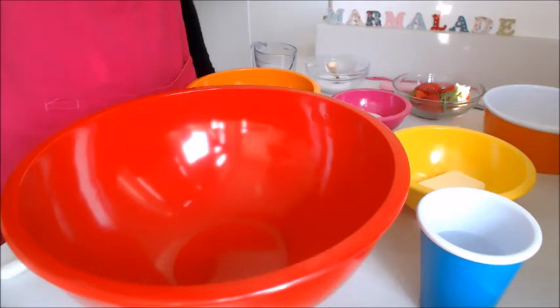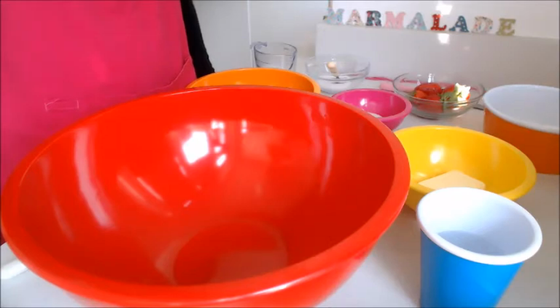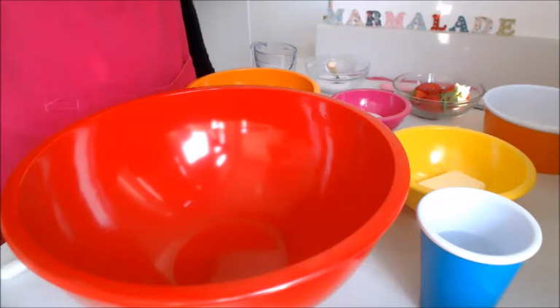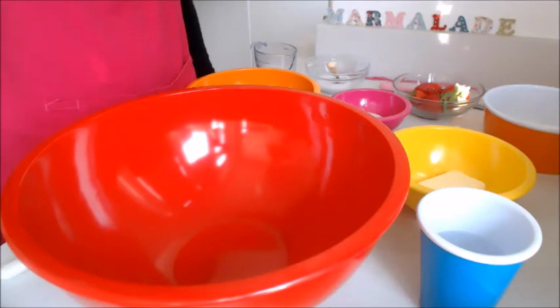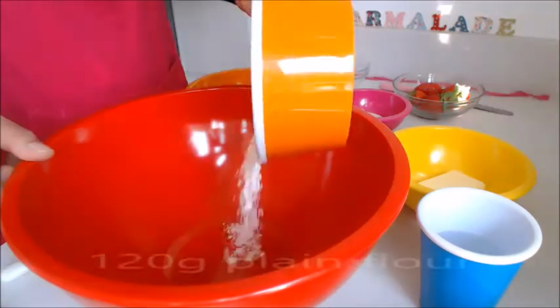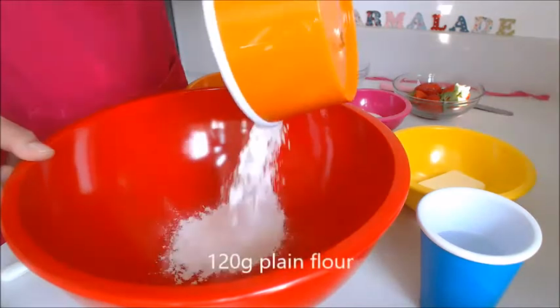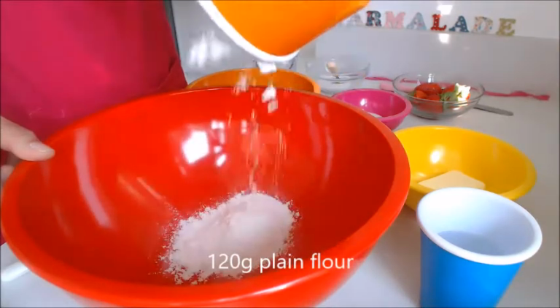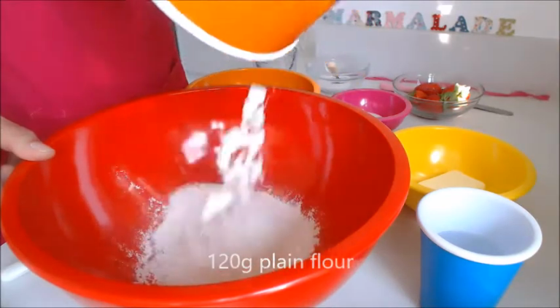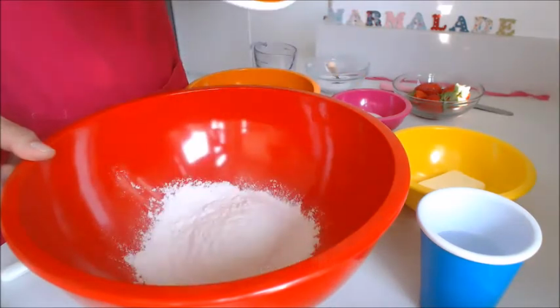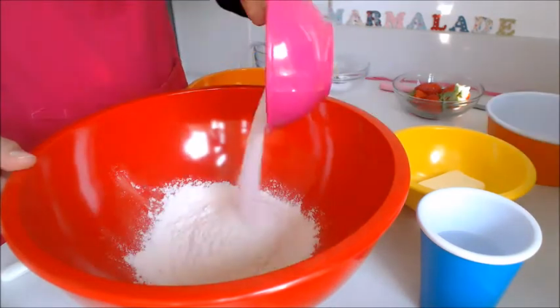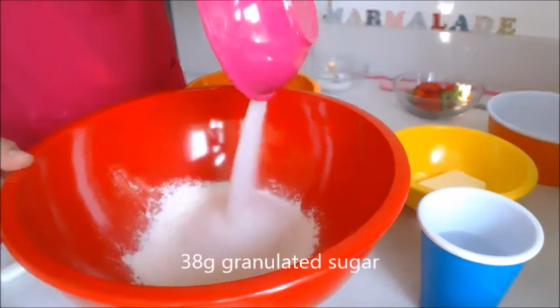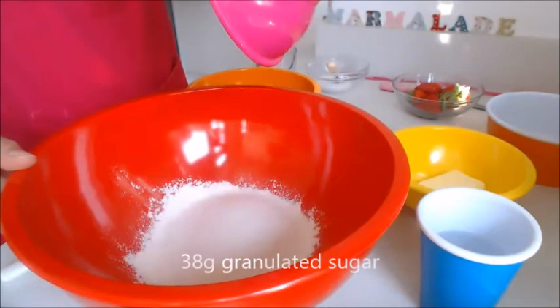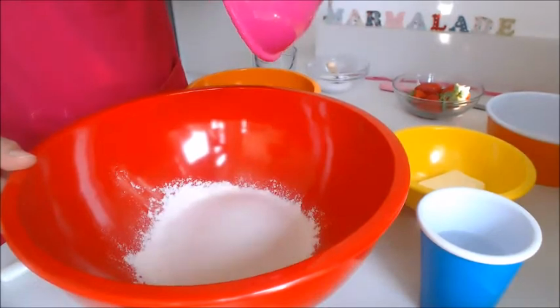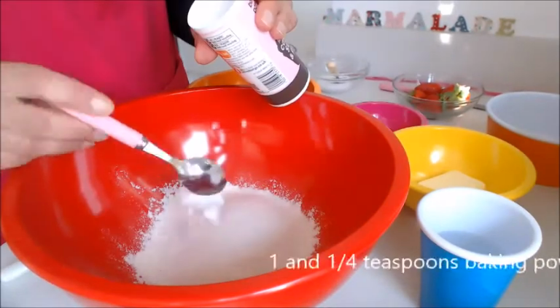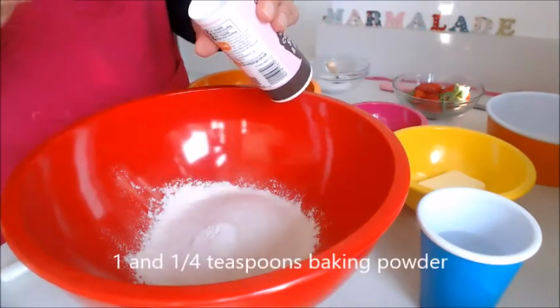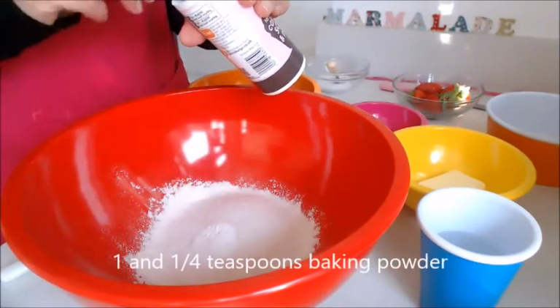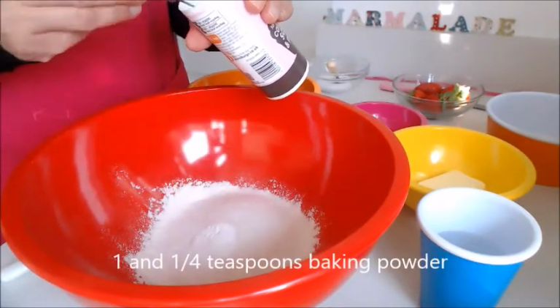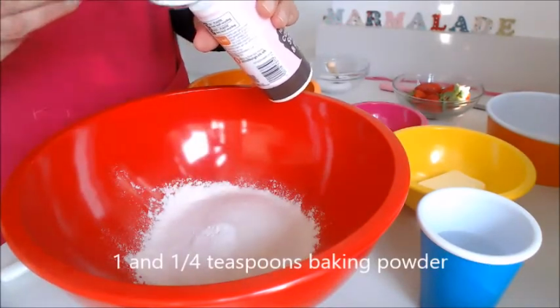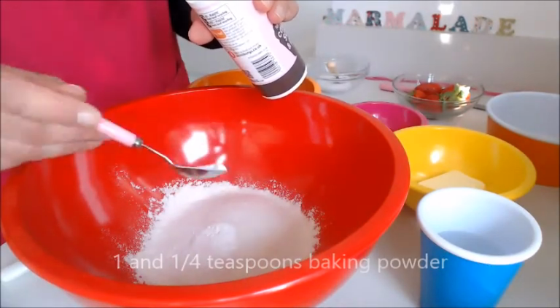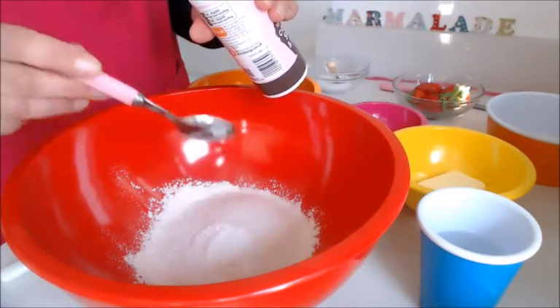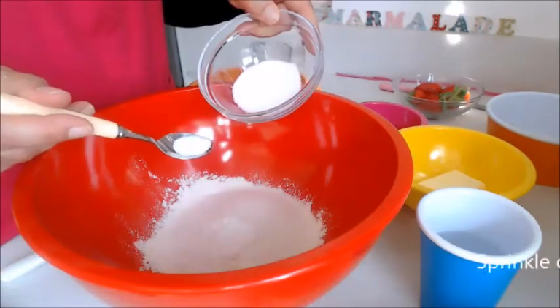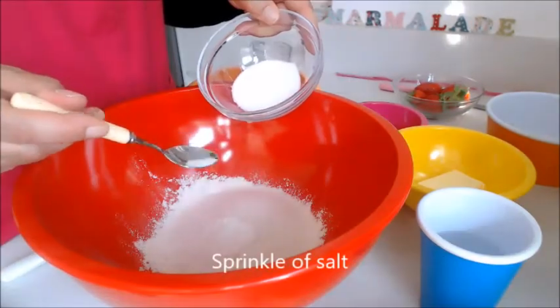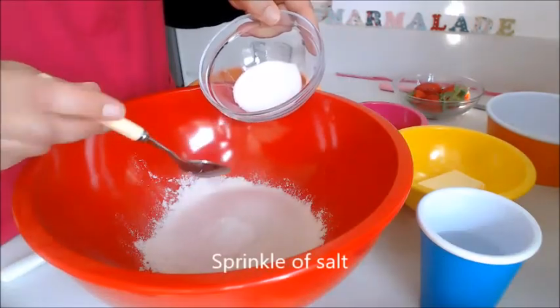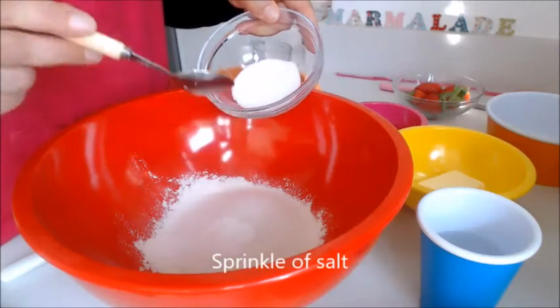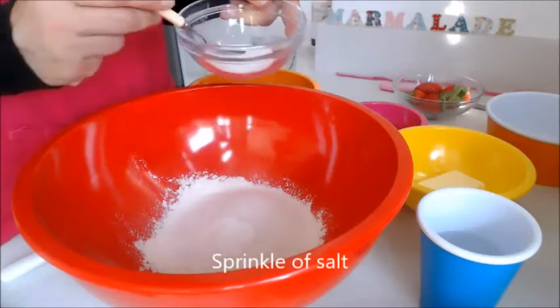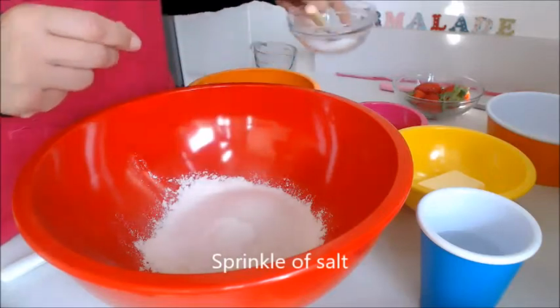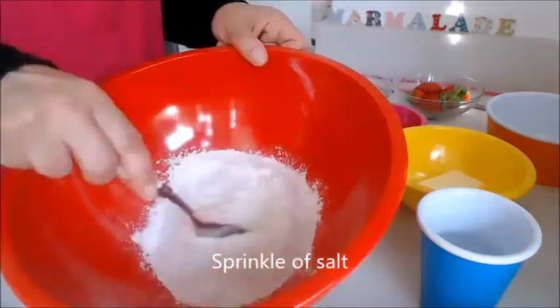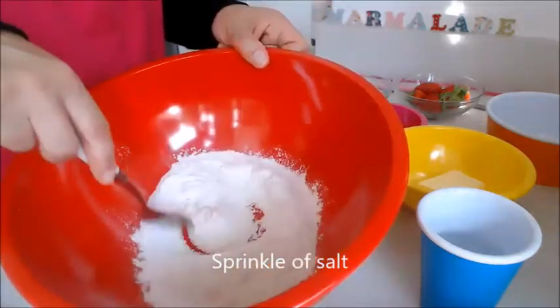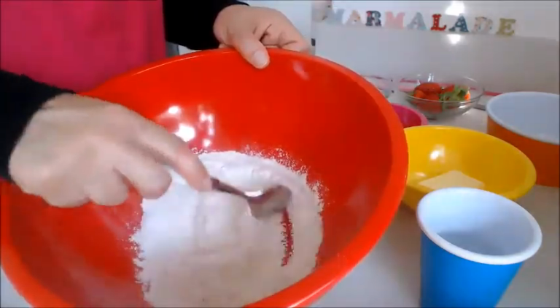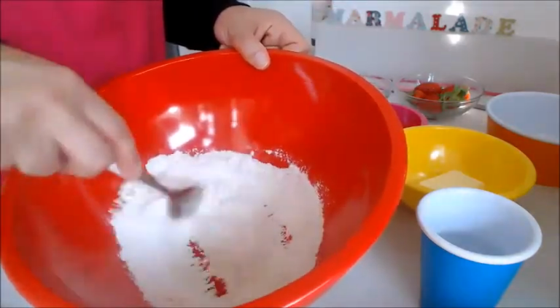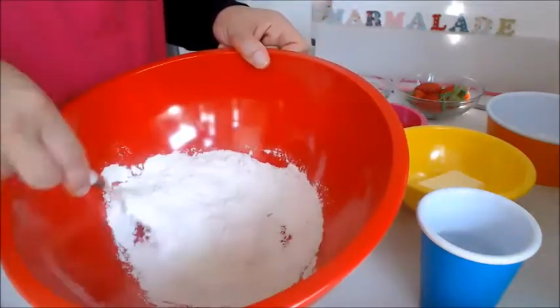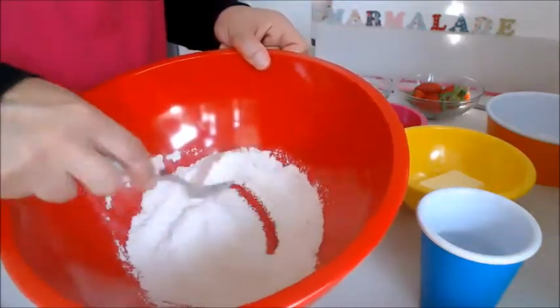You'll need 120 grams of plain flour, 38 grams of granulated sugar, 1¼ teaspoons of baking powder, and a sprinkle of salt. Give that a good mix.